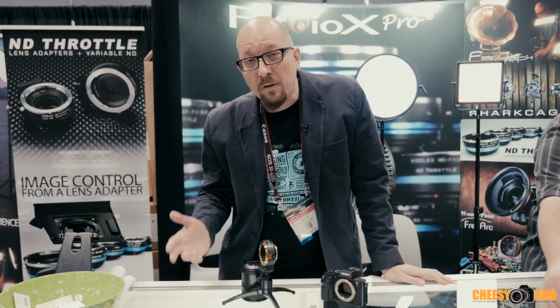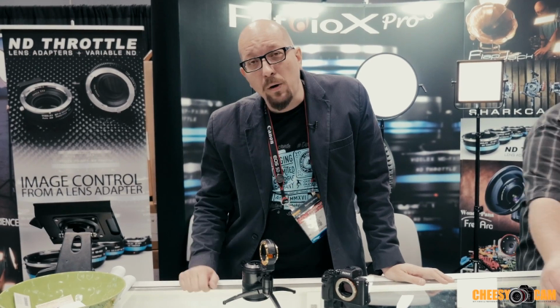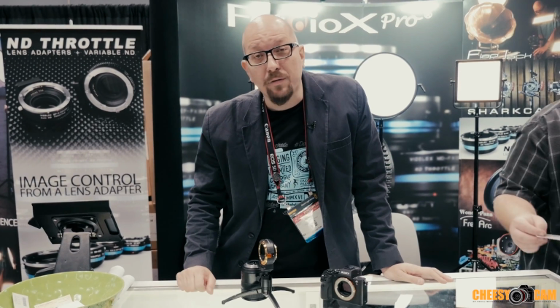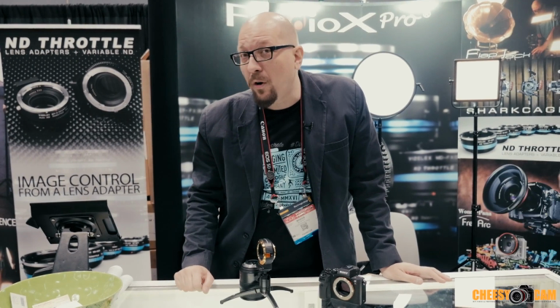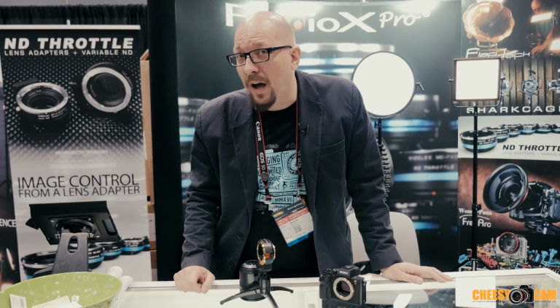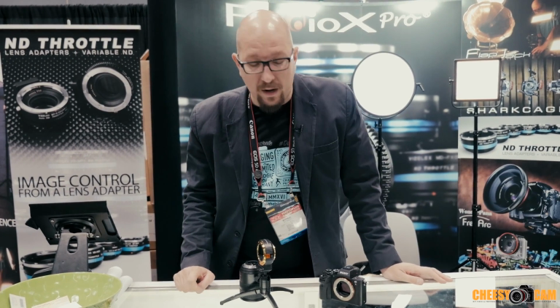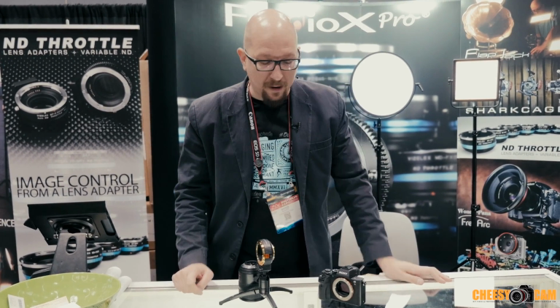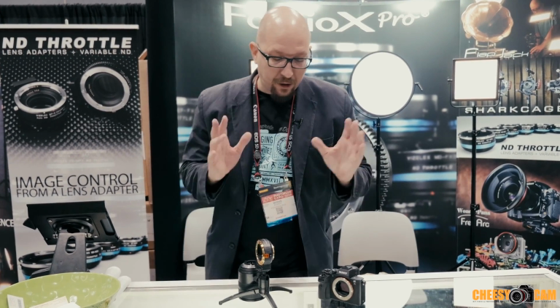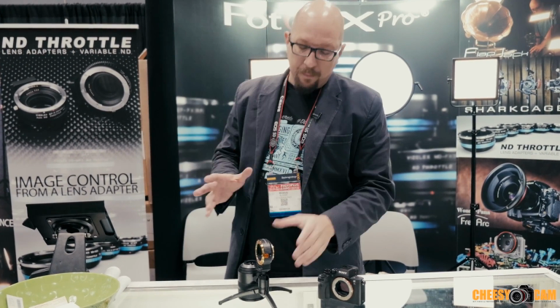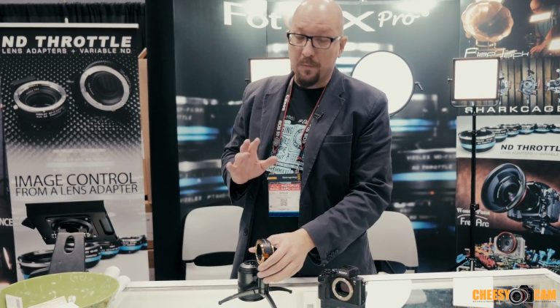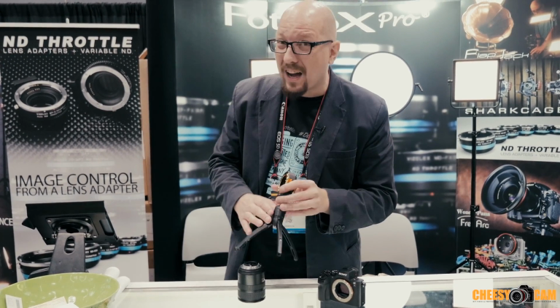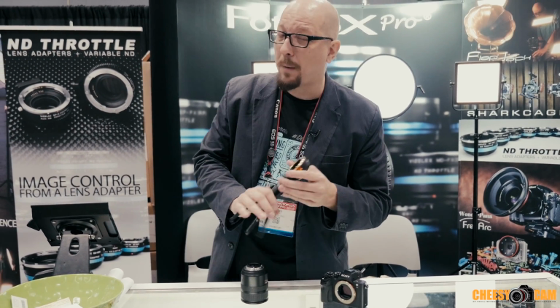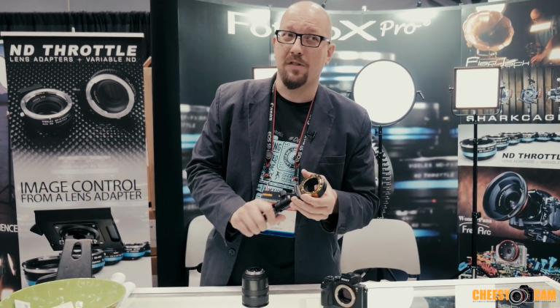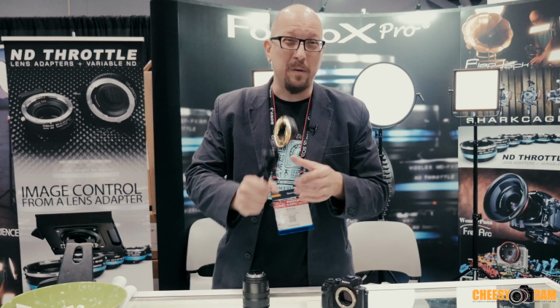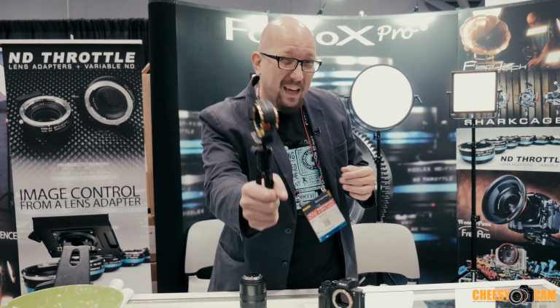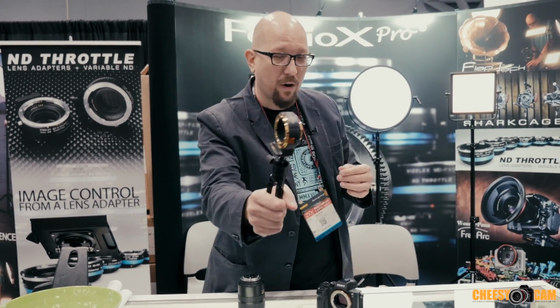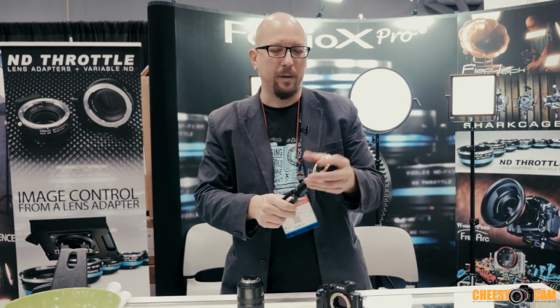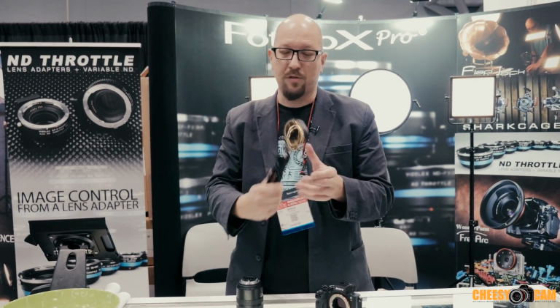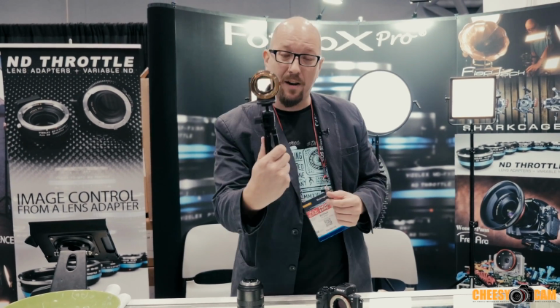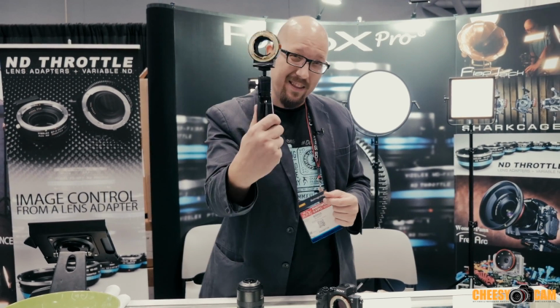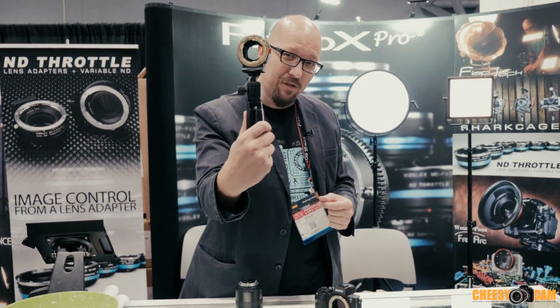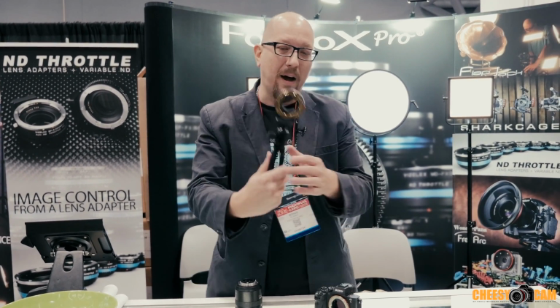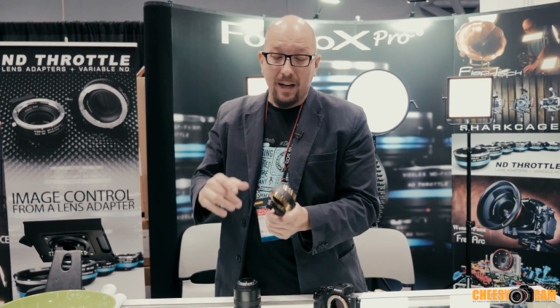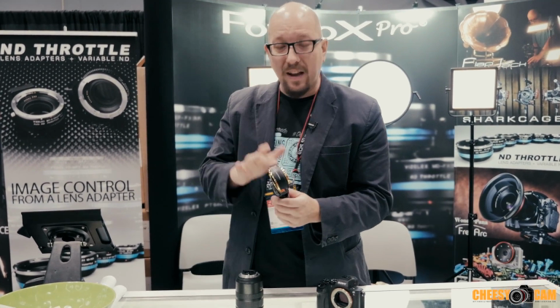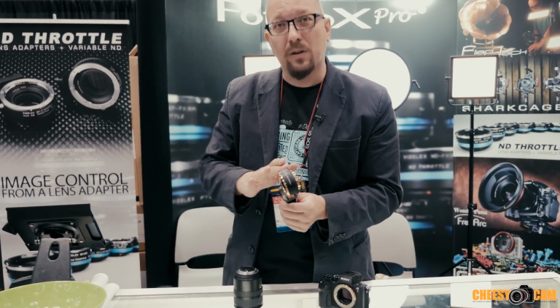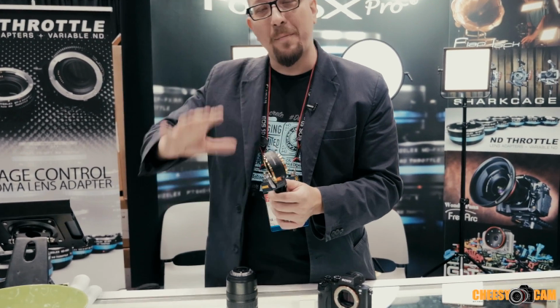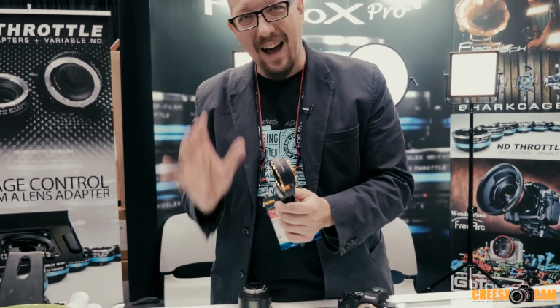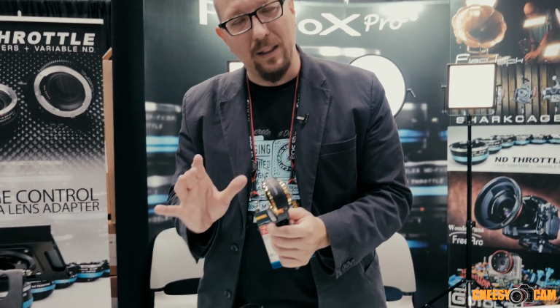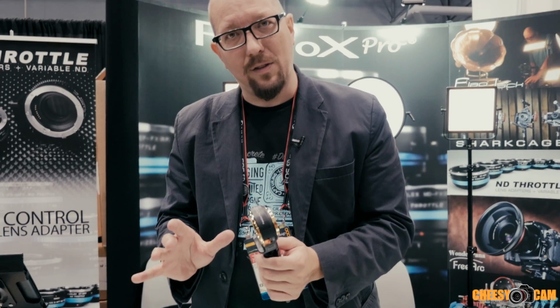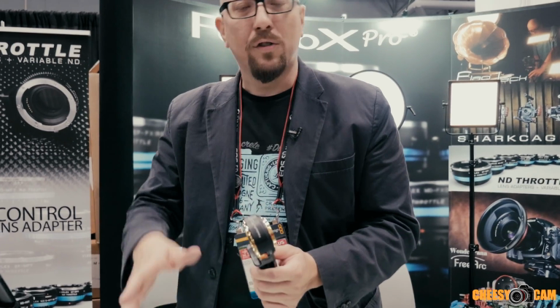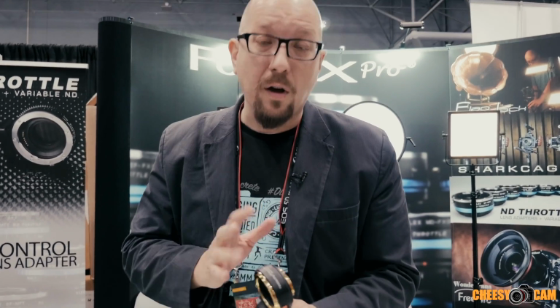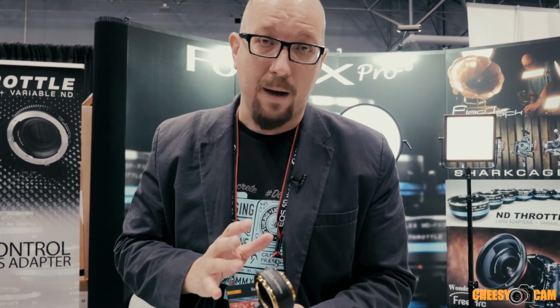Hey everybody, Bohus here from photodeoxpro.com. I want to show you something that we've been working on for a couple of years and people have been begging us for — it's right here at the end of this tripod. It is an adapter that goes from Nikon lens to Sony camera.